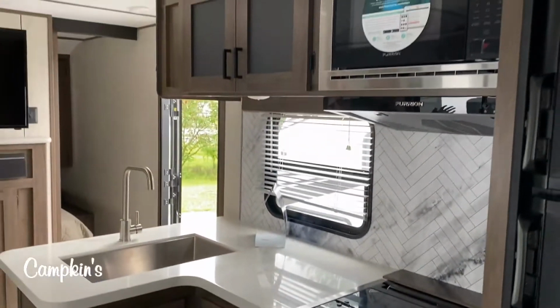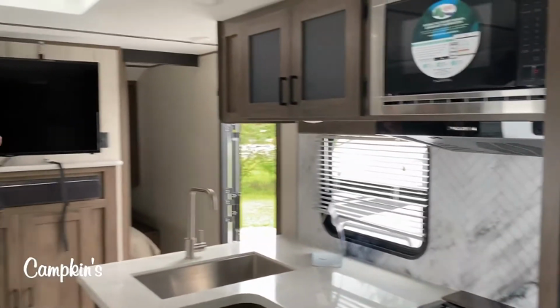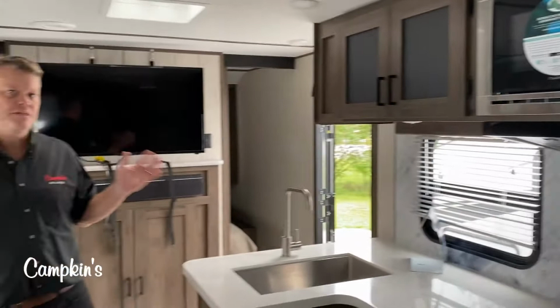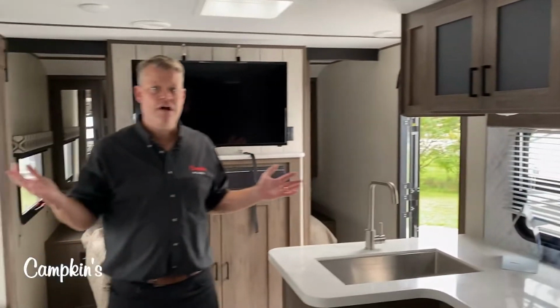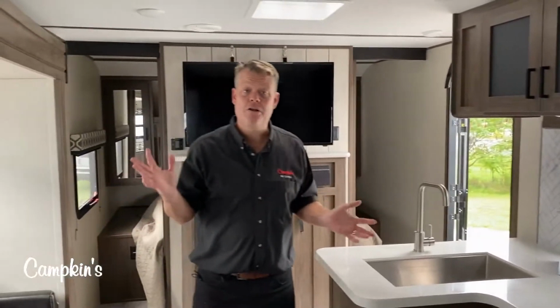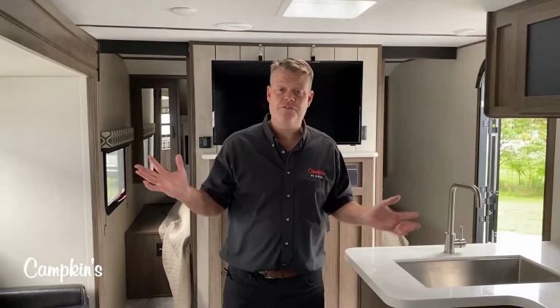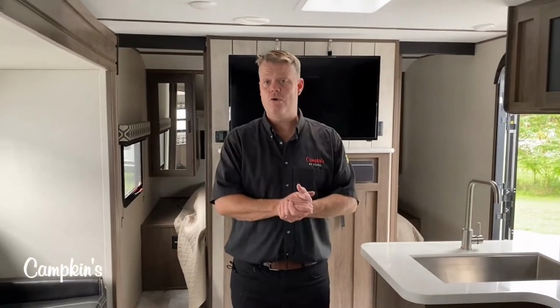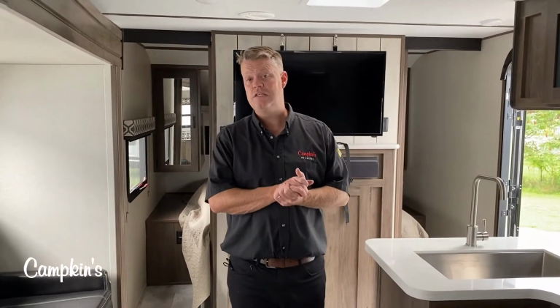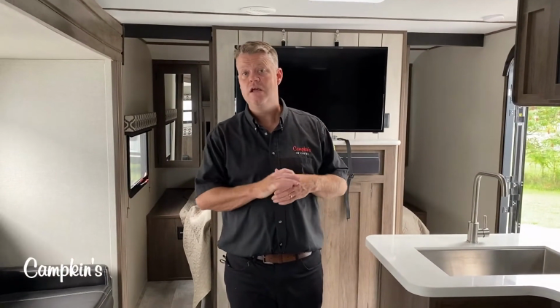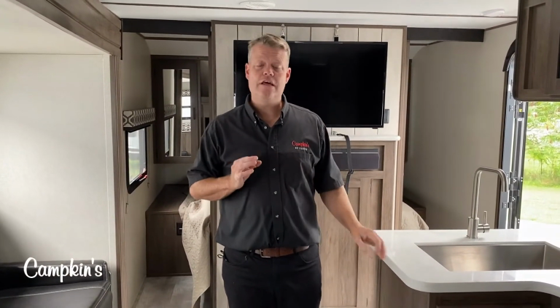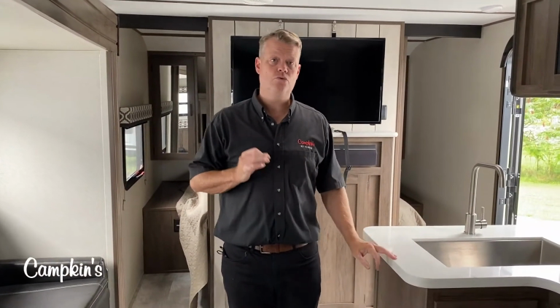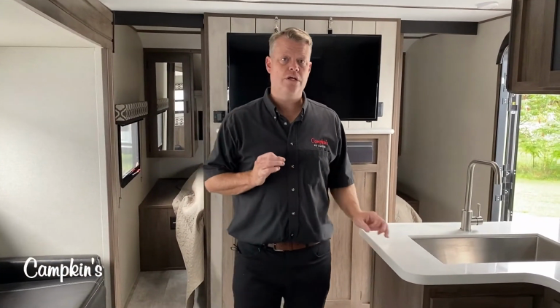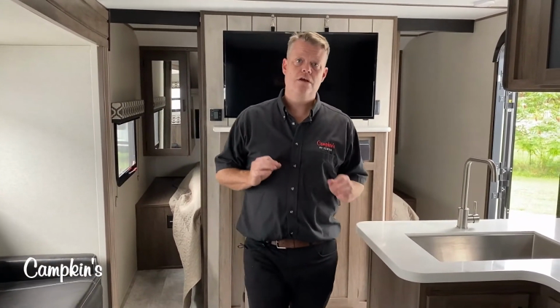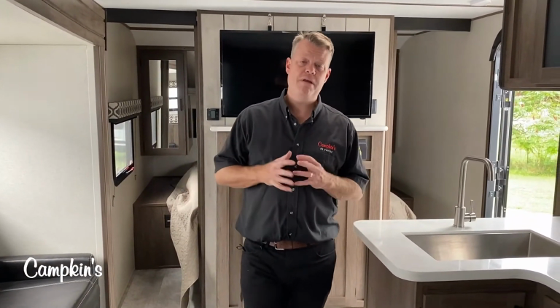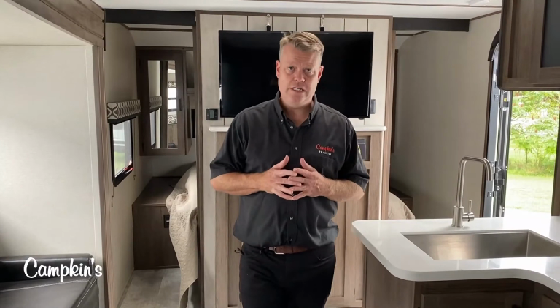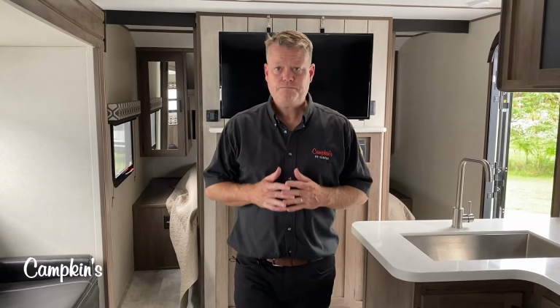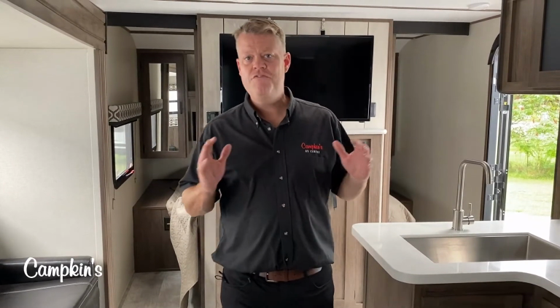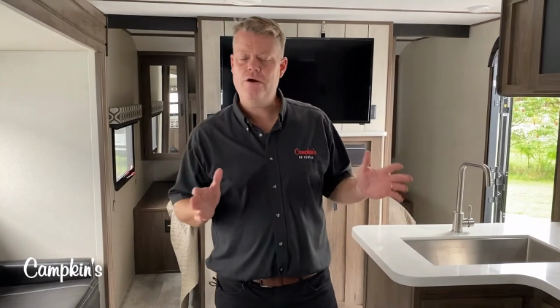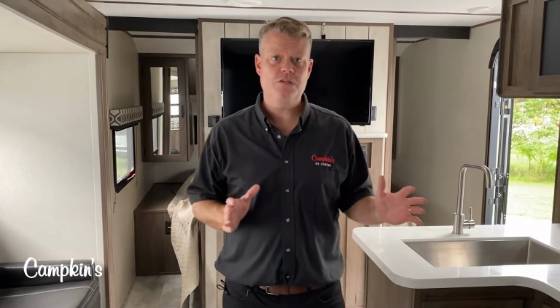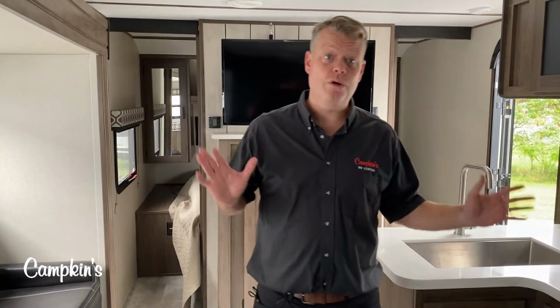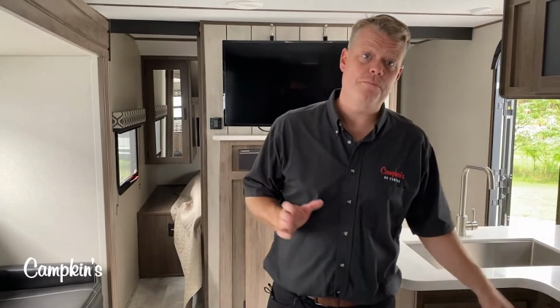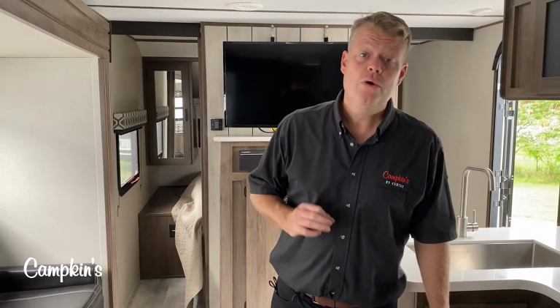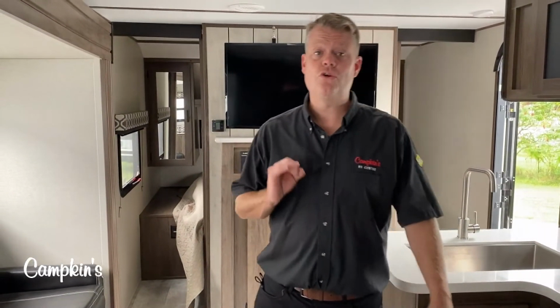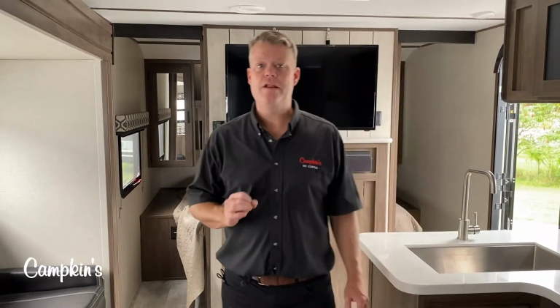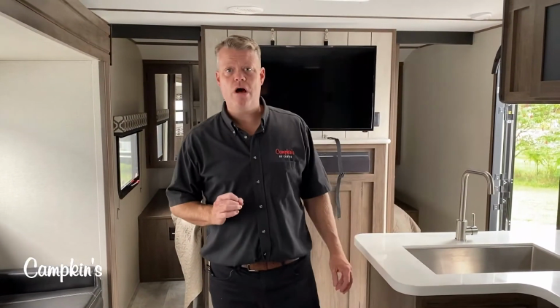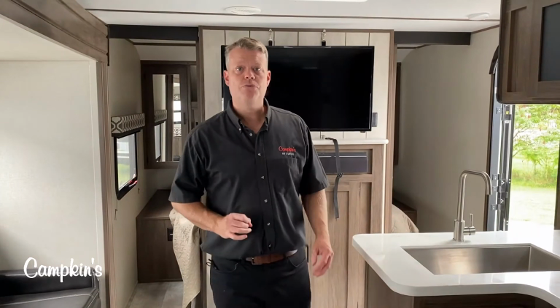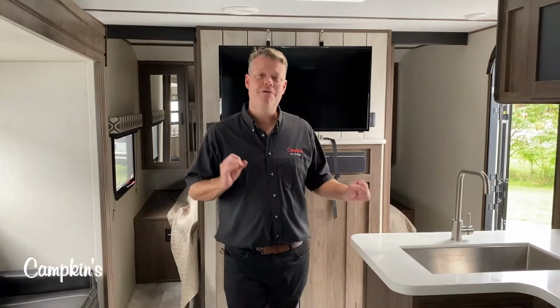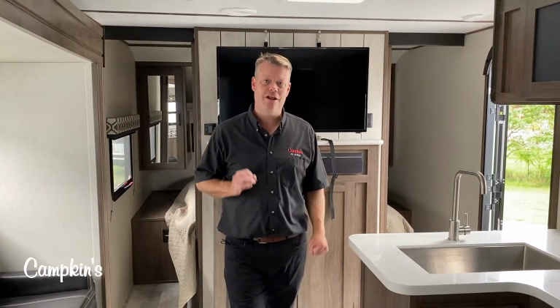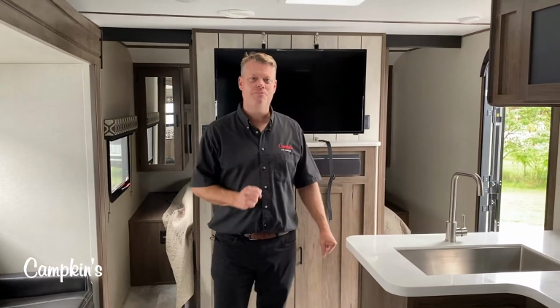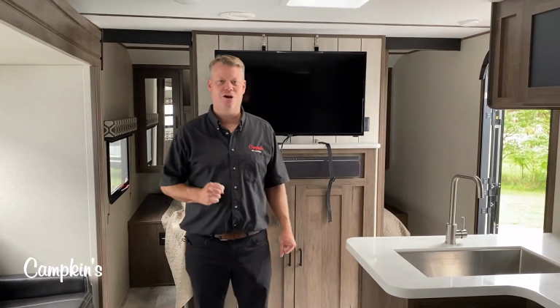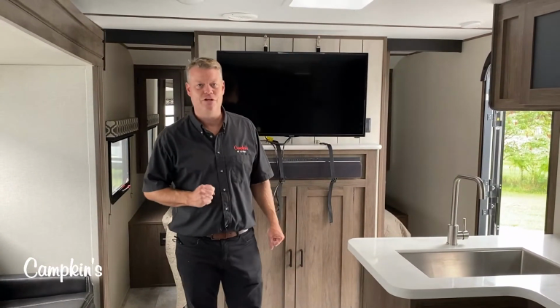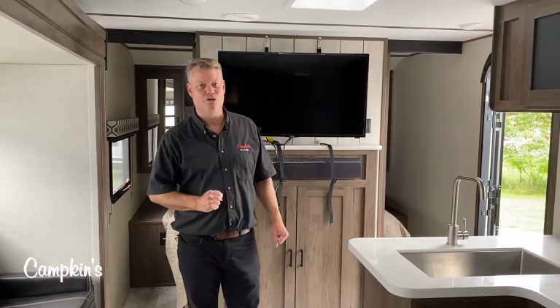This trailer weighs around 6,500 pounds so any half-ton can tow it. This is the 2020 Tracer 31BHD, available now at Campkins — just north of Whitby on Highway 12. Come on out and let us help you make your RV dreams come true.